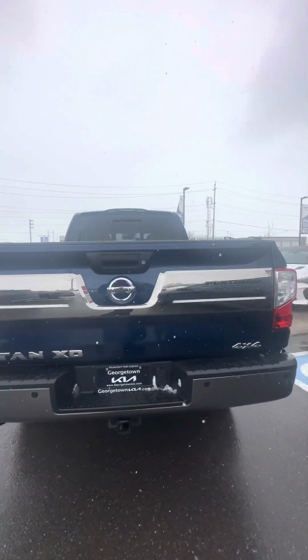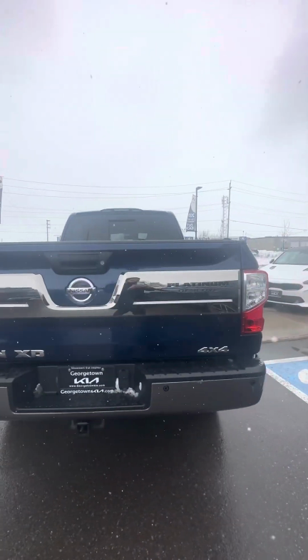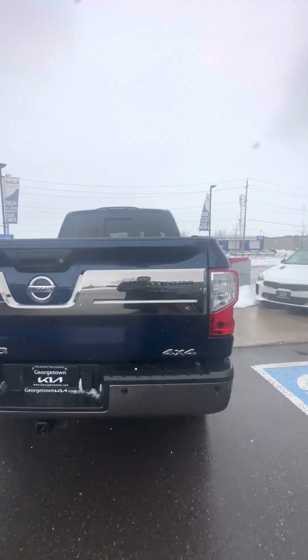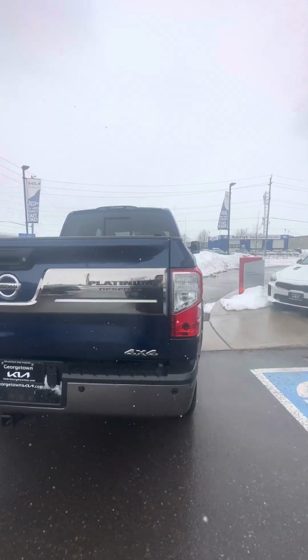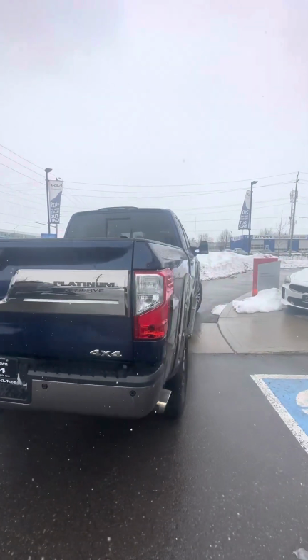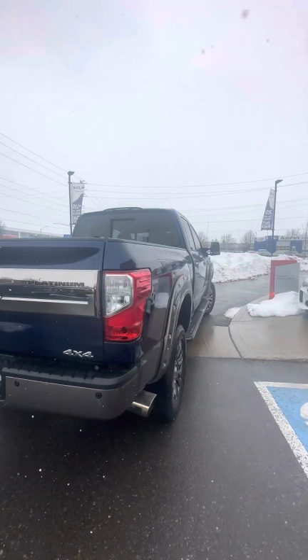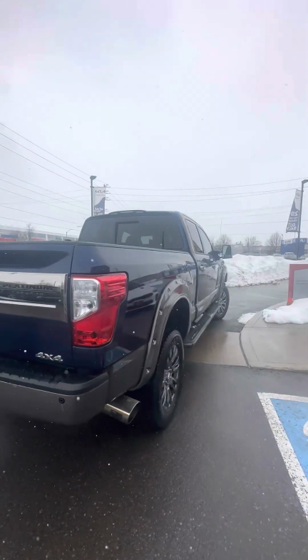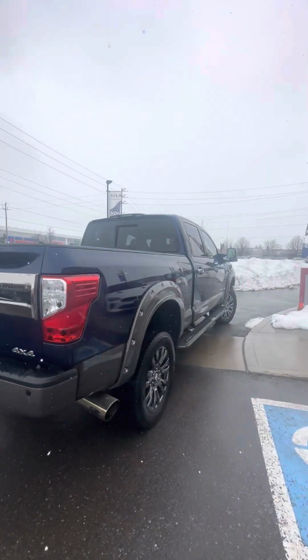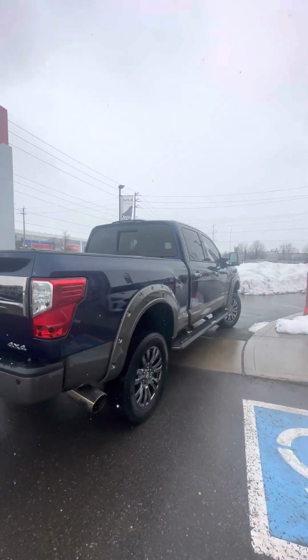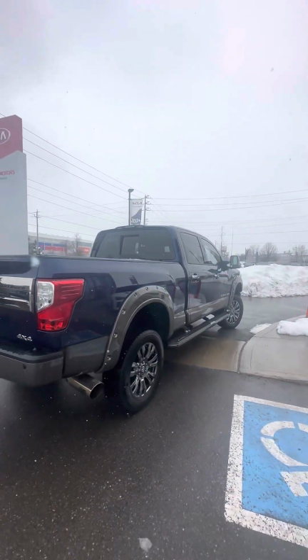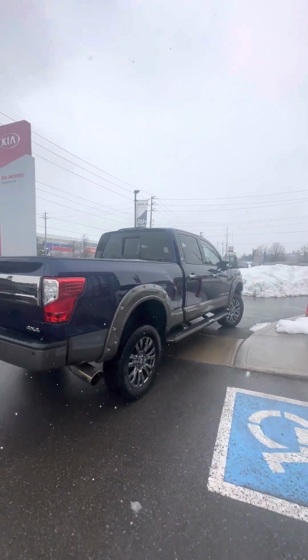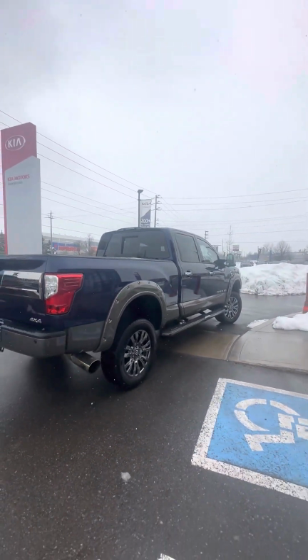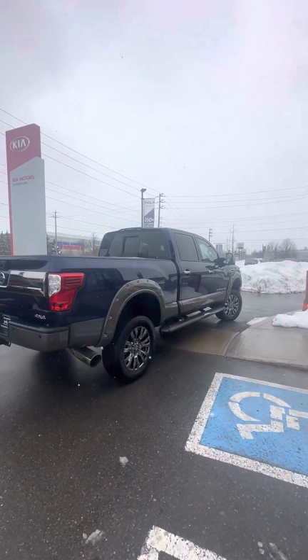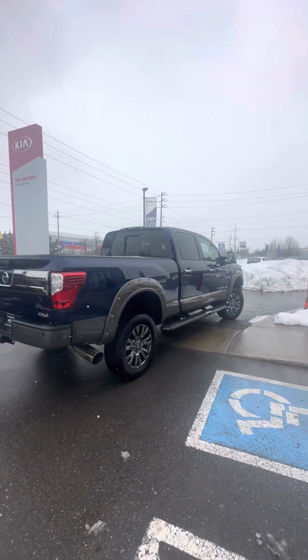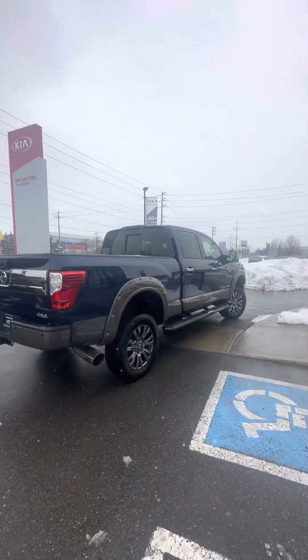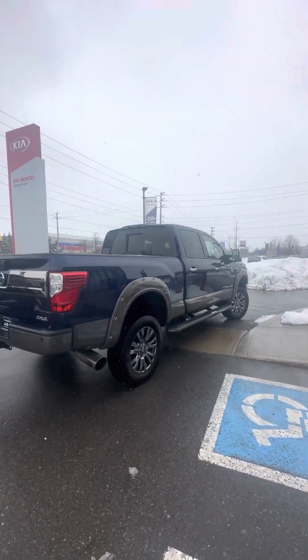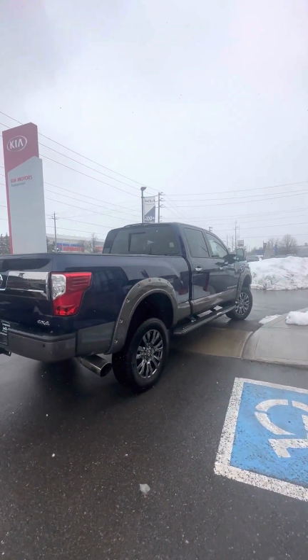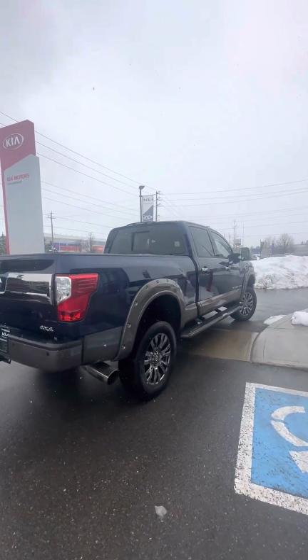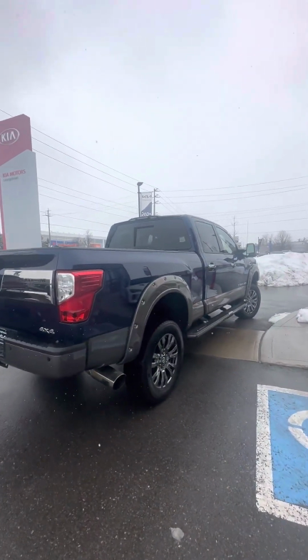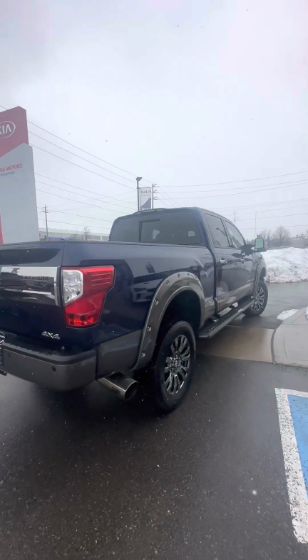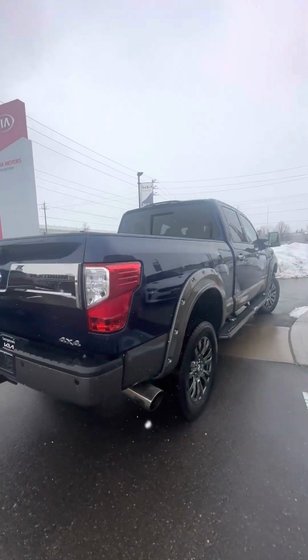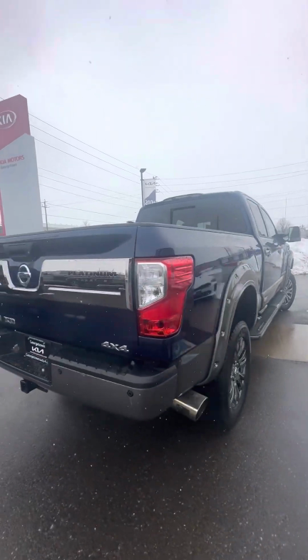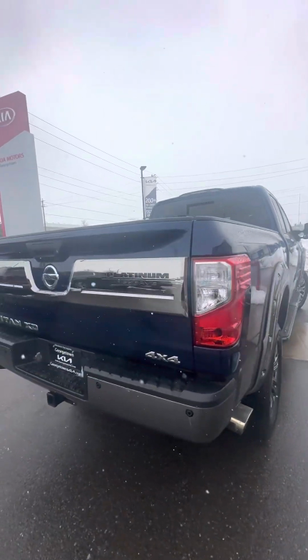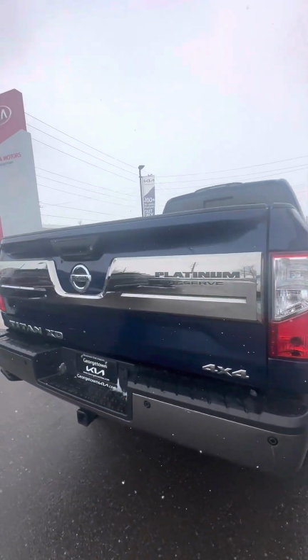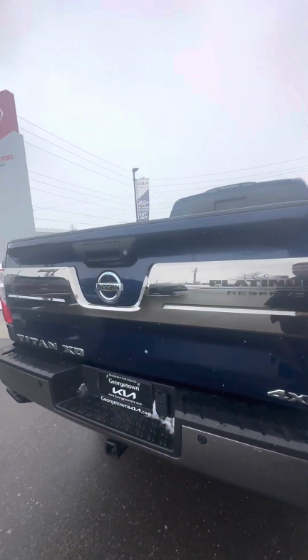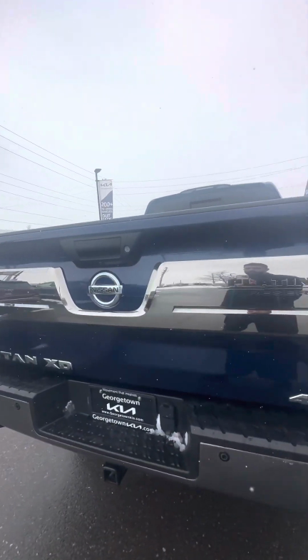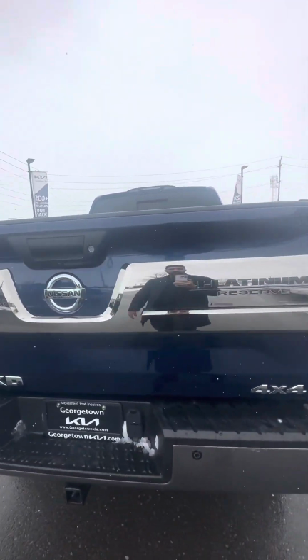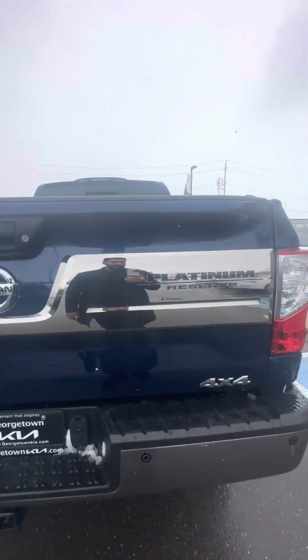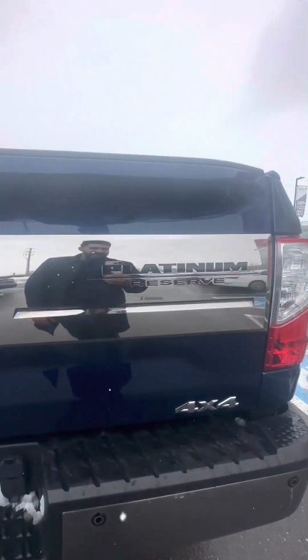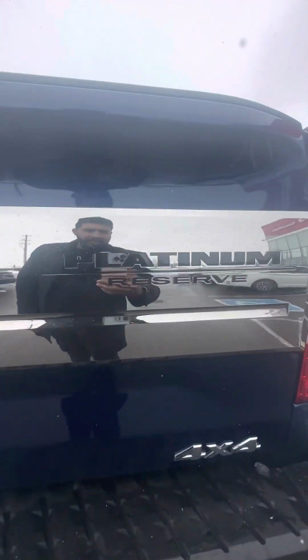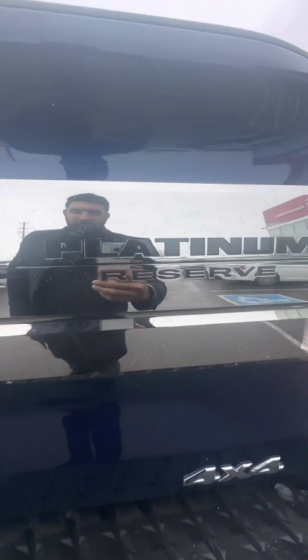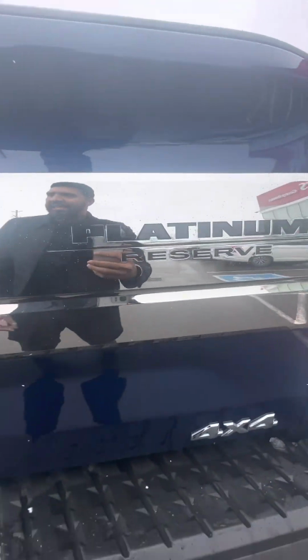Rear parking sensors. This truck looks amazing from every angle — taking a good look at the vehicle, no dings, dents, or scratches. Honestly kept in really good shape. It is the Reserve package.